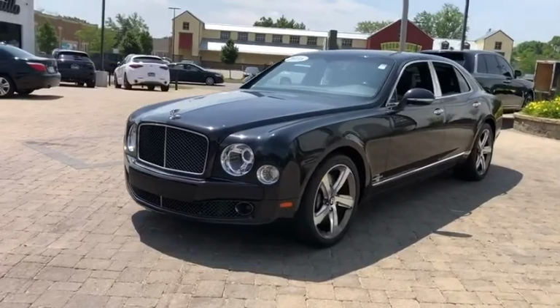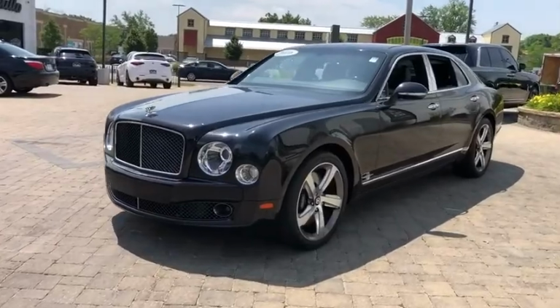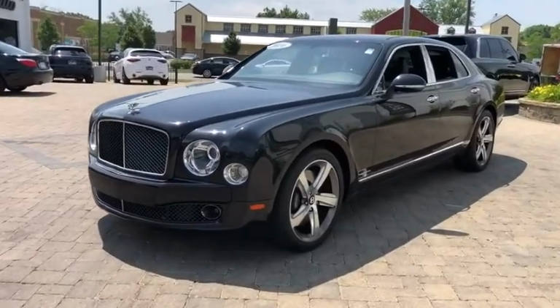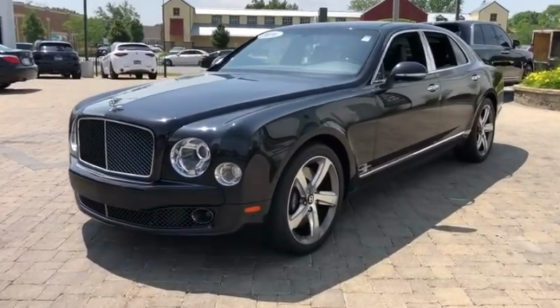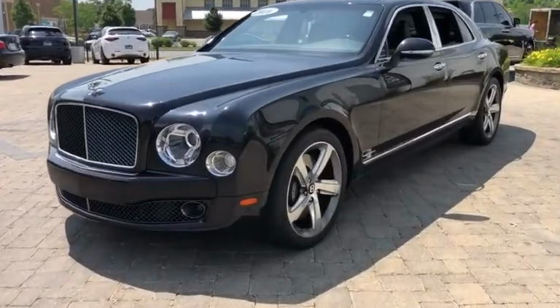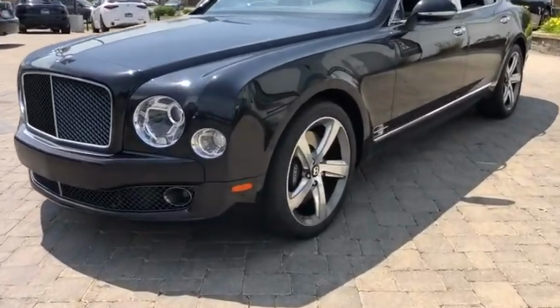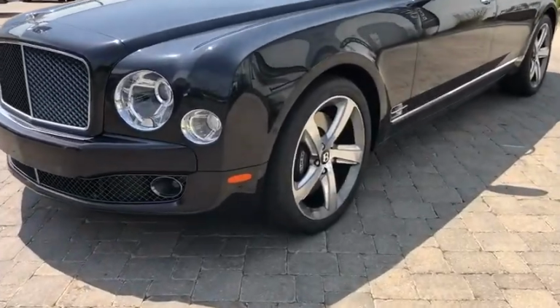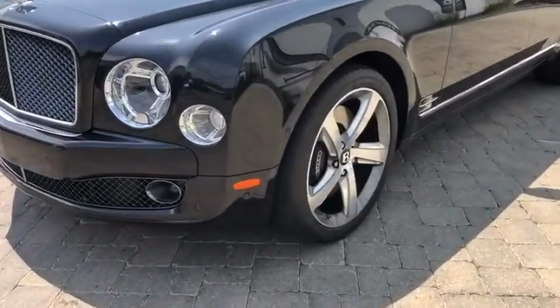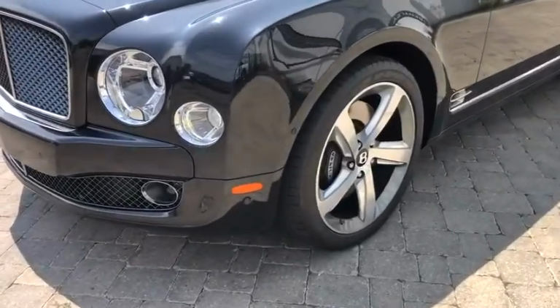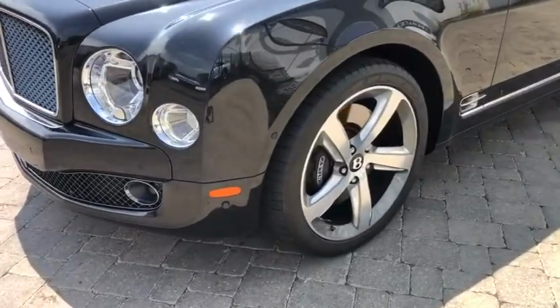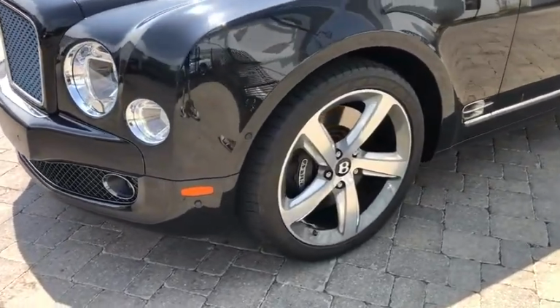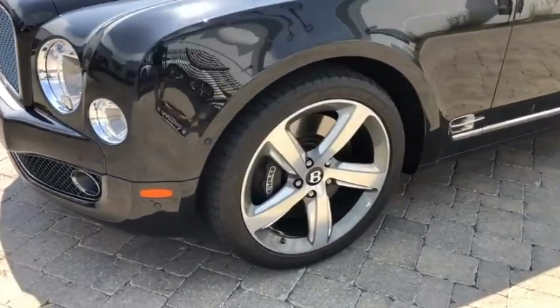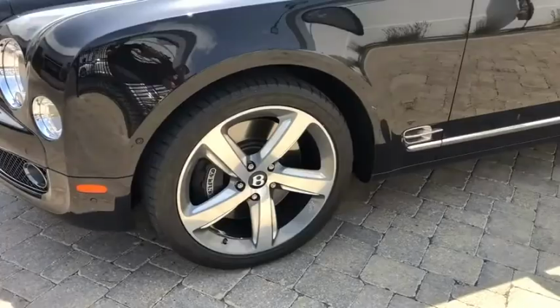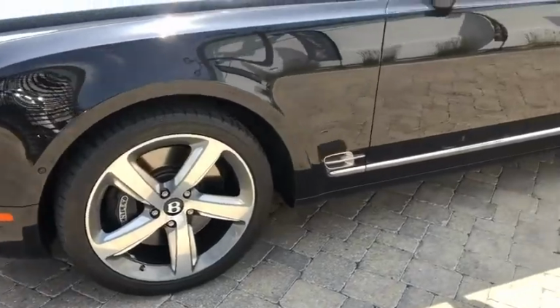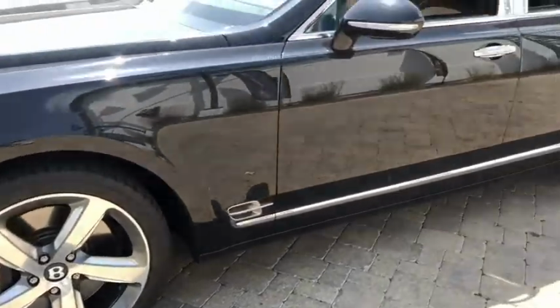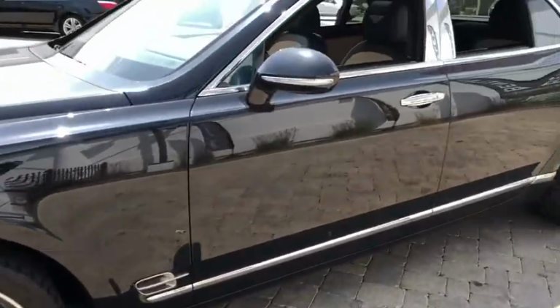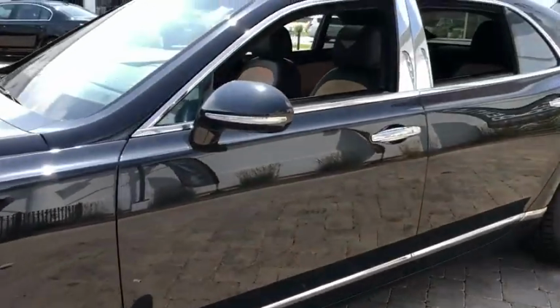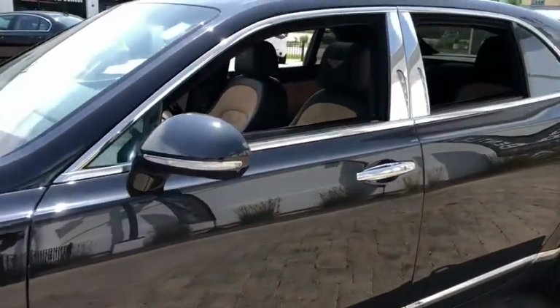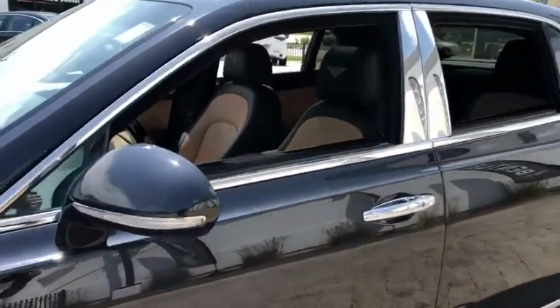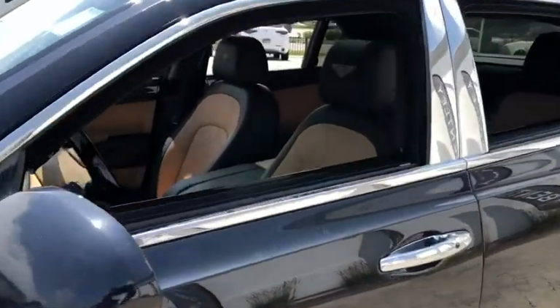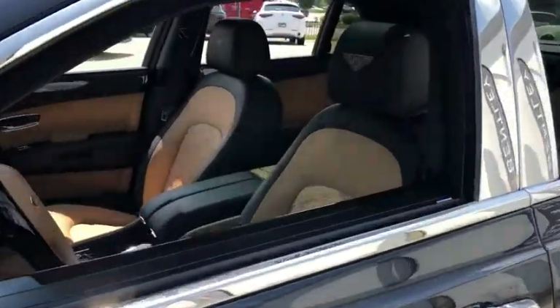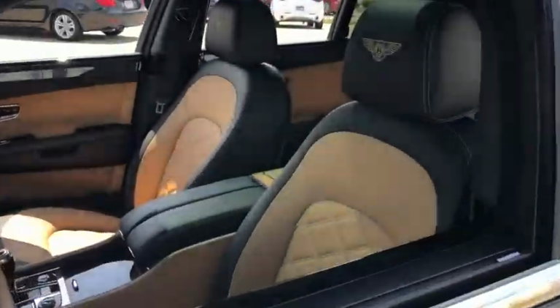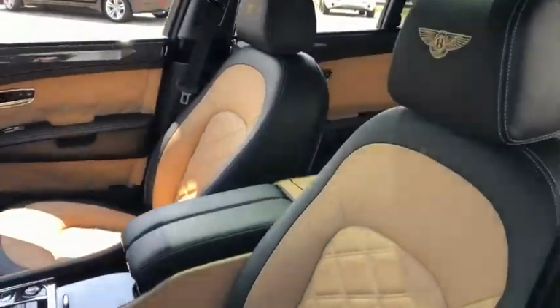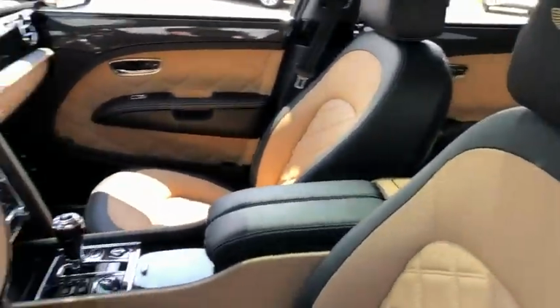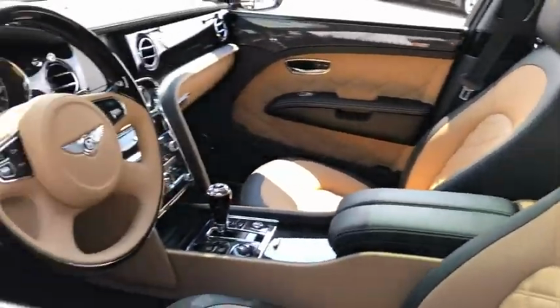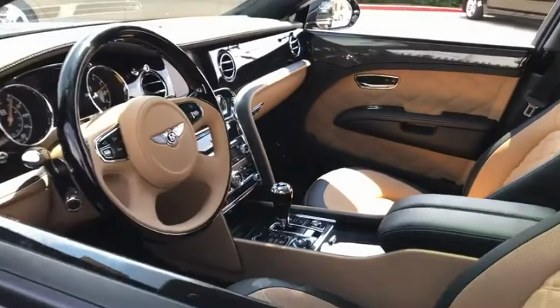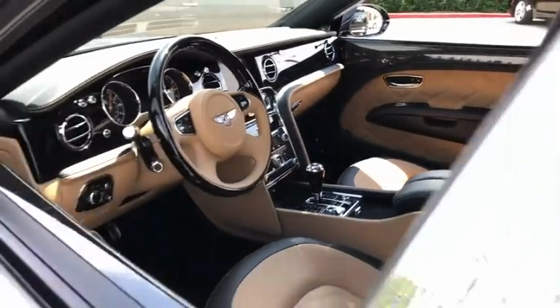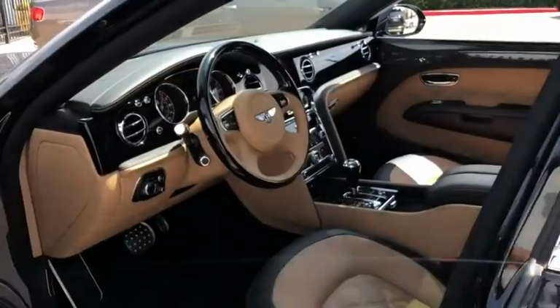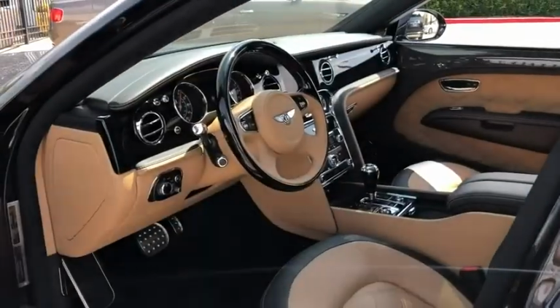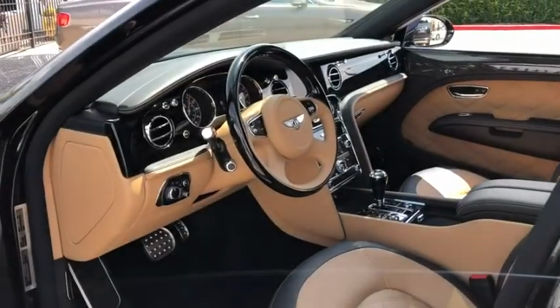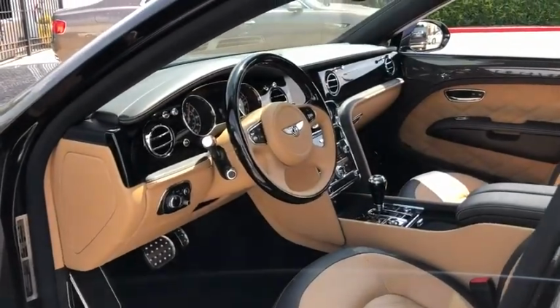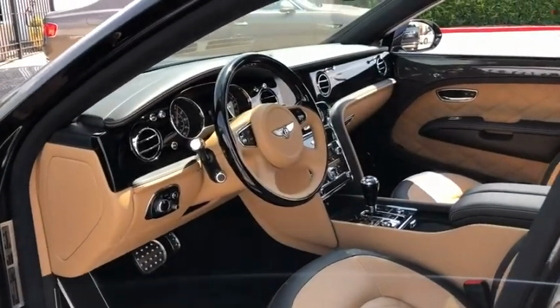Here are some of this vehicle's great options: power passenger seat, steering wheel audio controls, navigation system, CD changer, traction control, stability control, keyless entry, and anti-lock braking system.